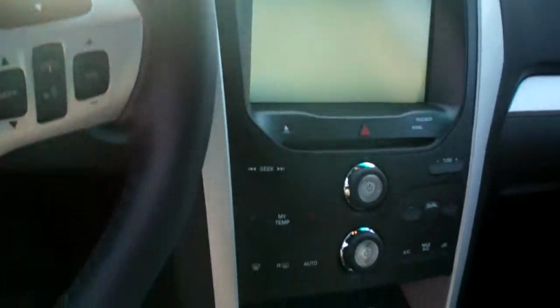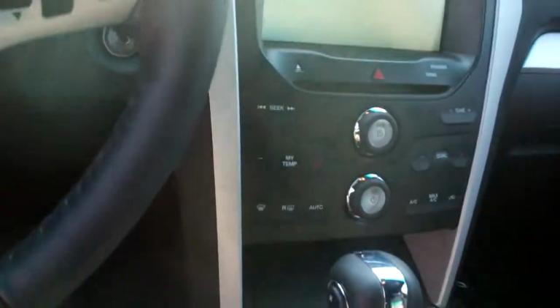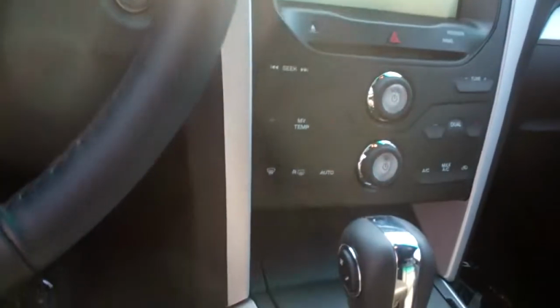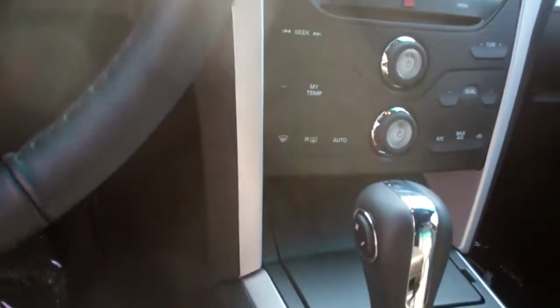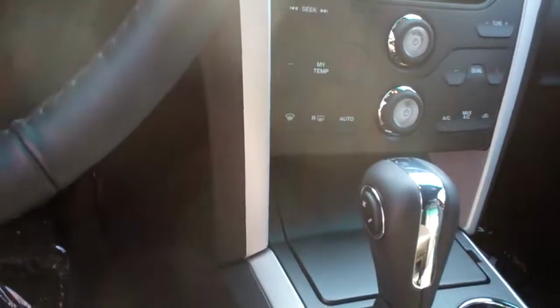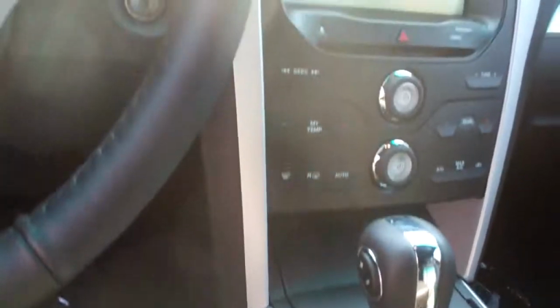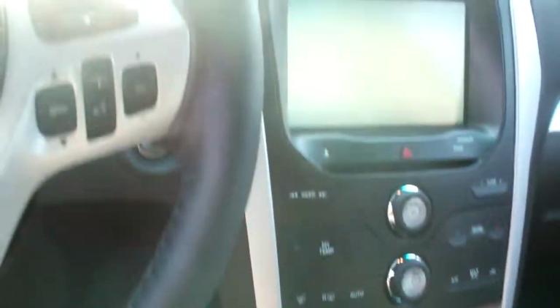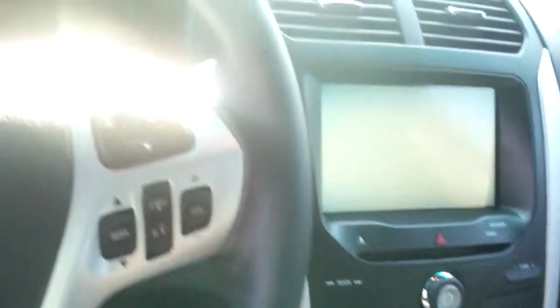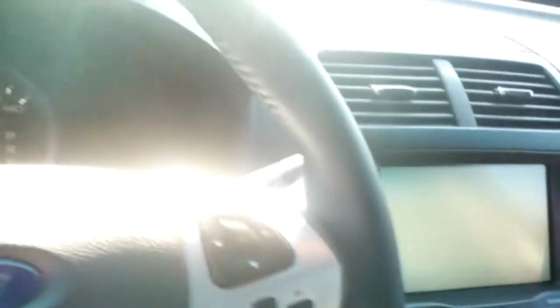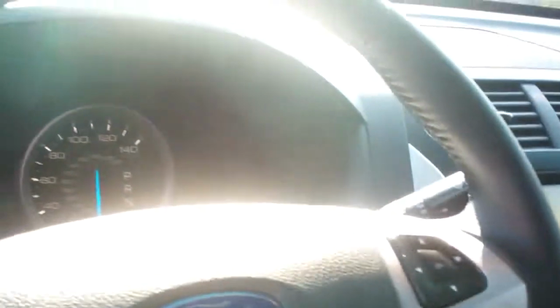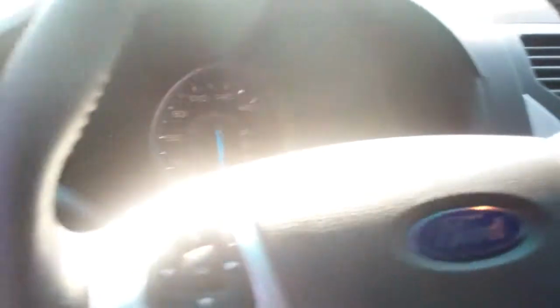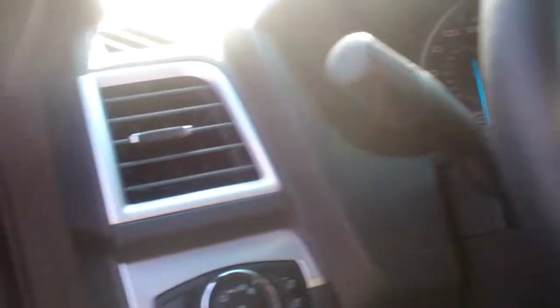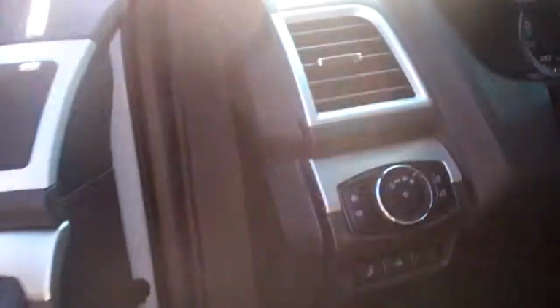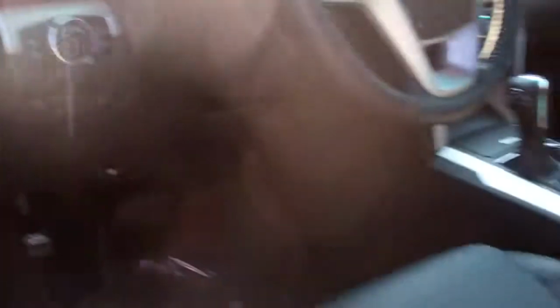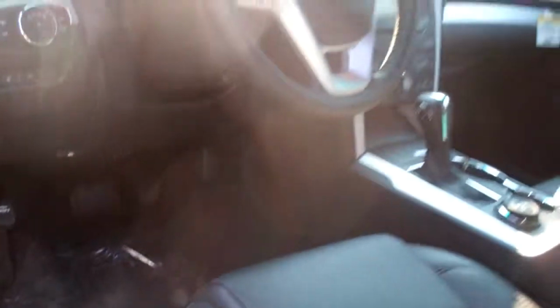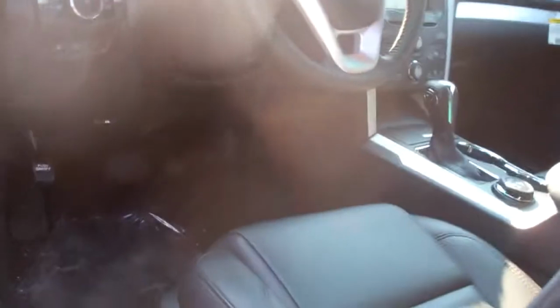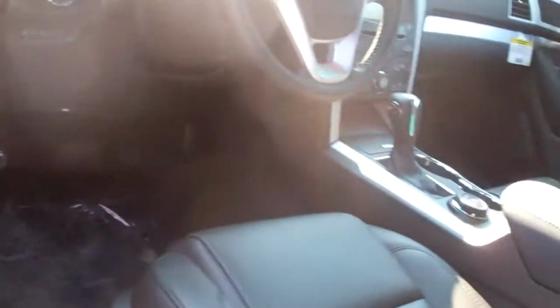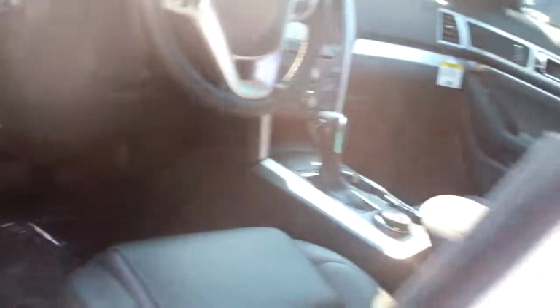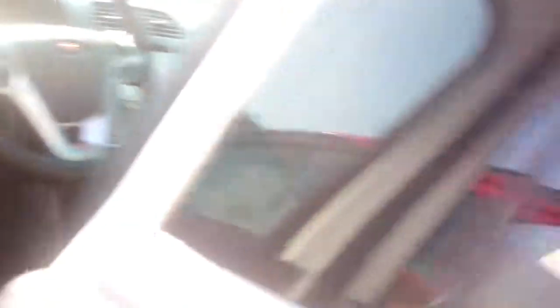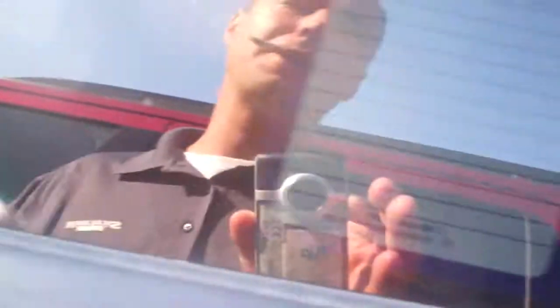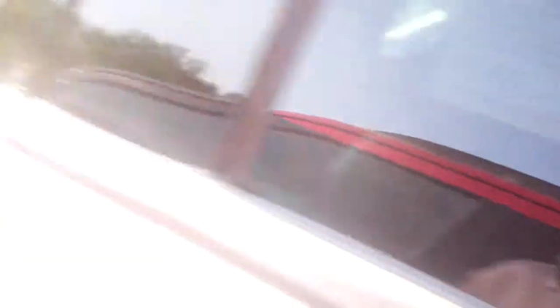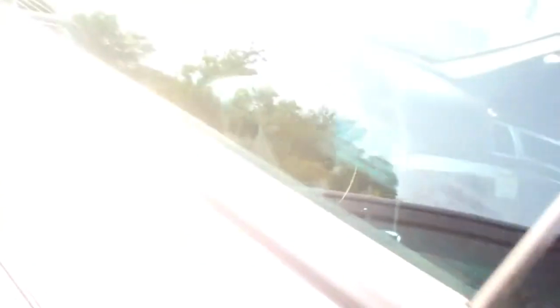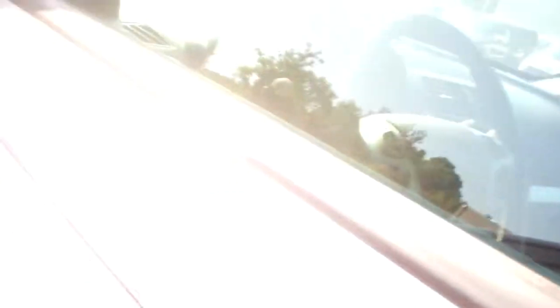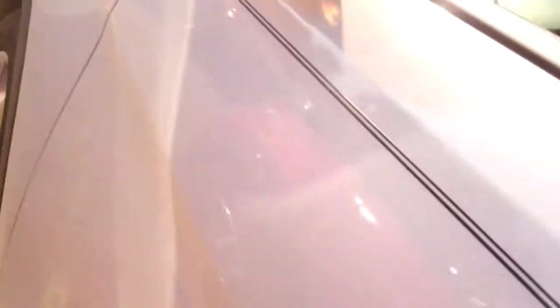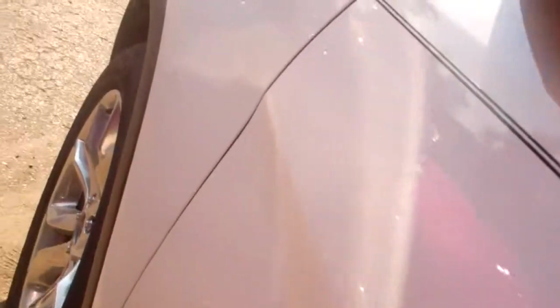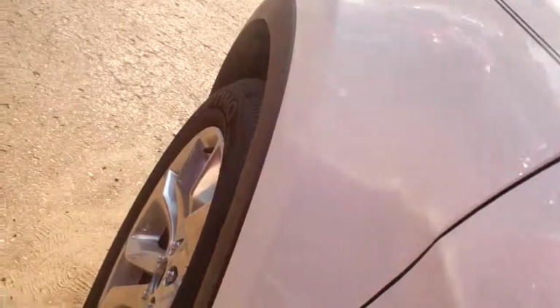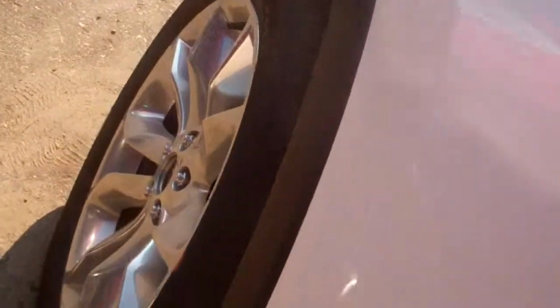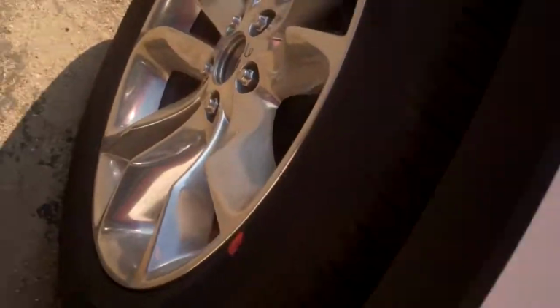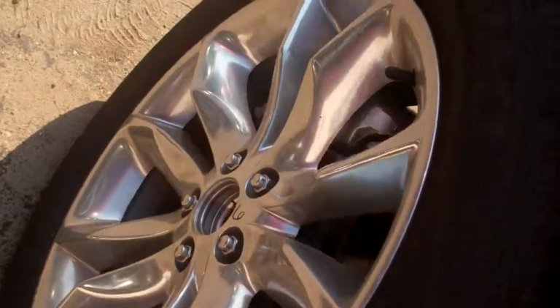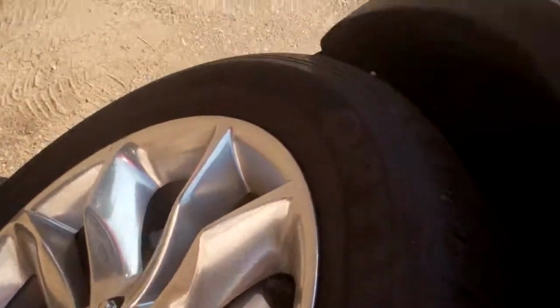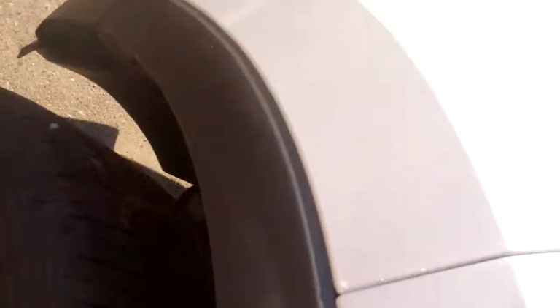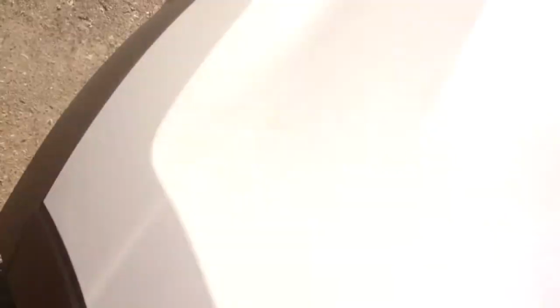You have your My Touch touchscreen, your rearview camera, automatic lights, leather heated seats, four-wheel drive. Gorgeous vehicles. See these beautiful 20-inch rims.